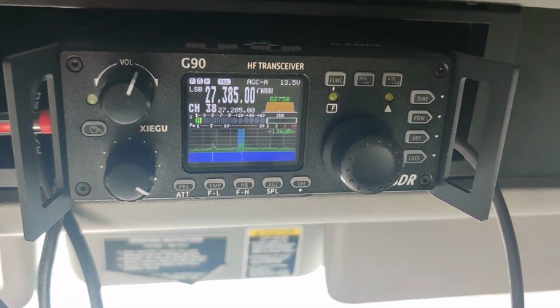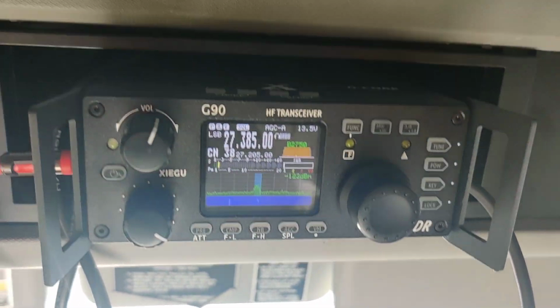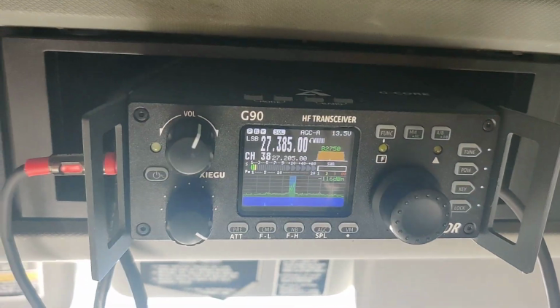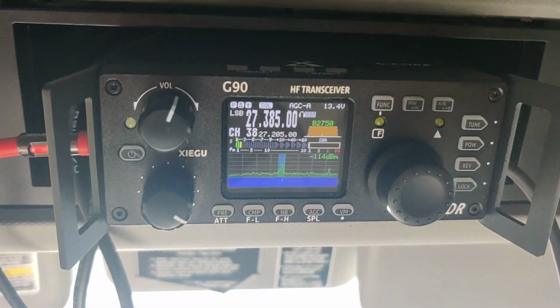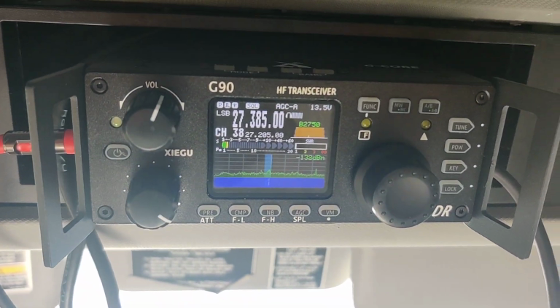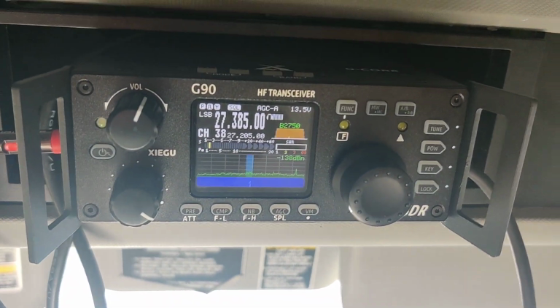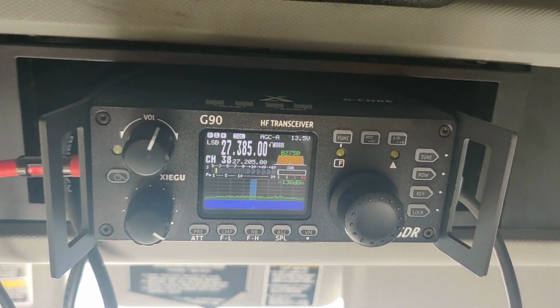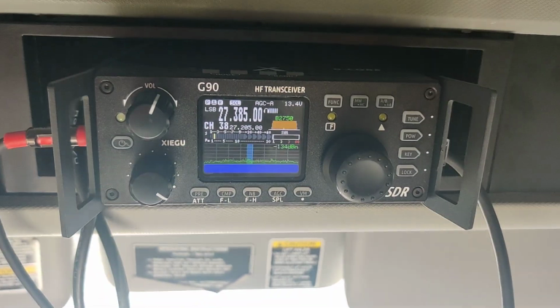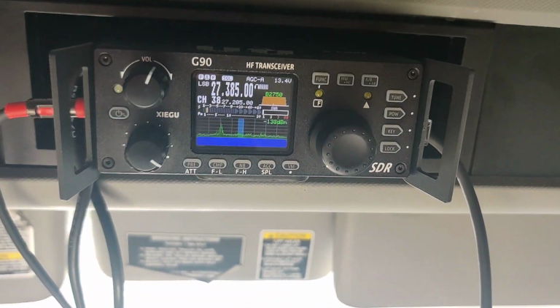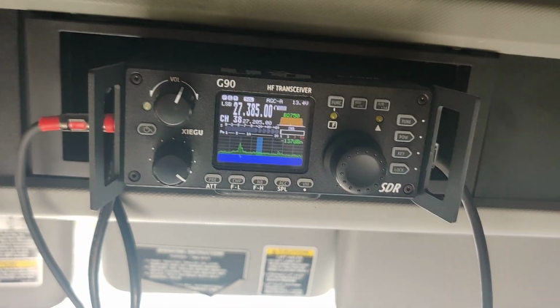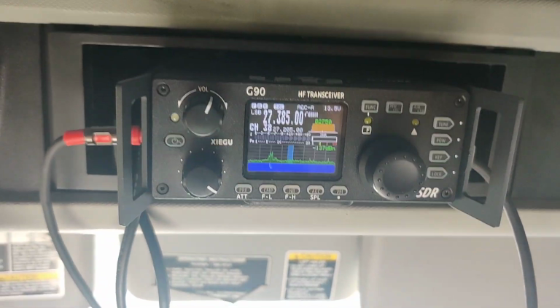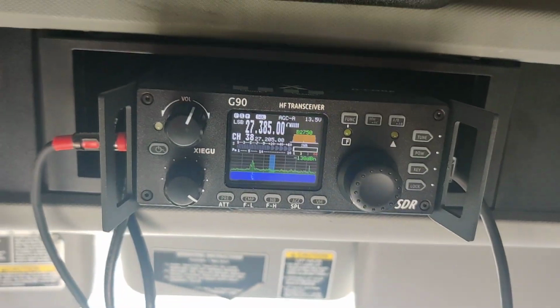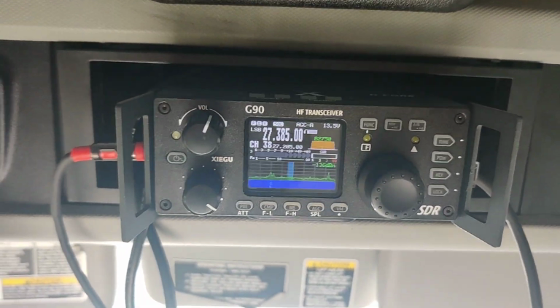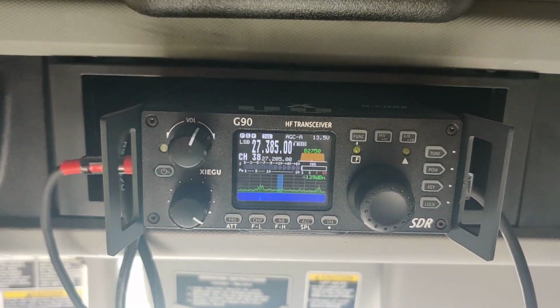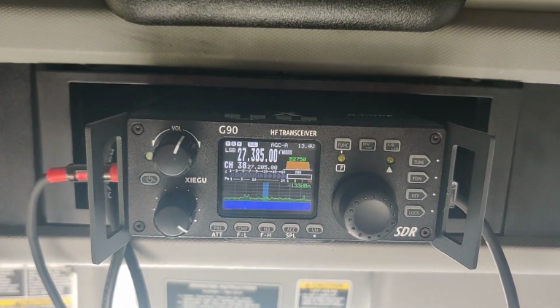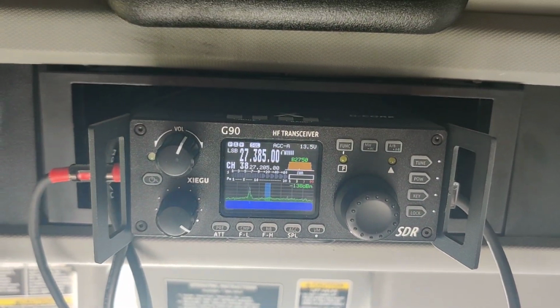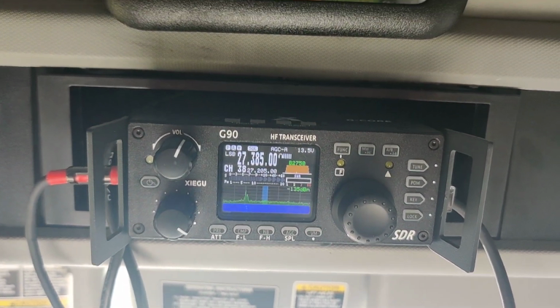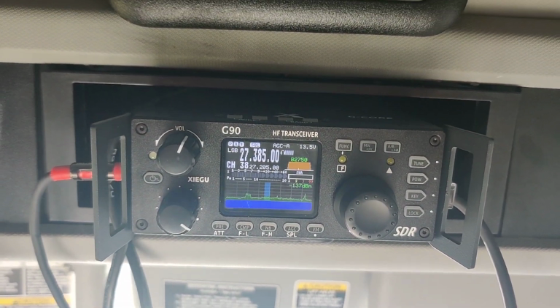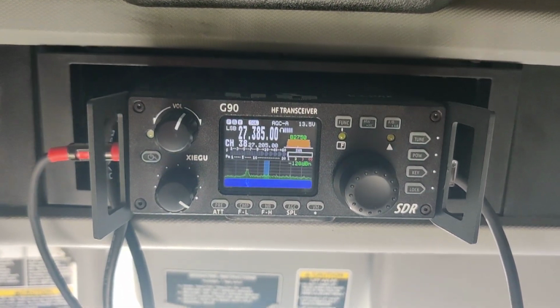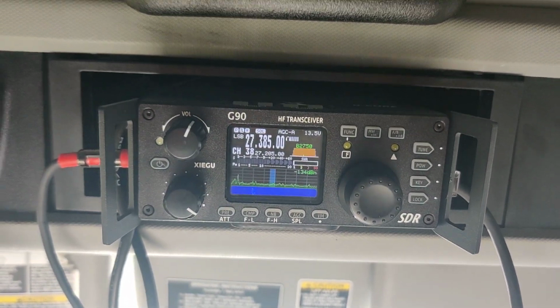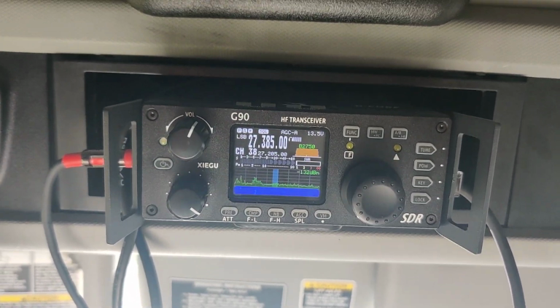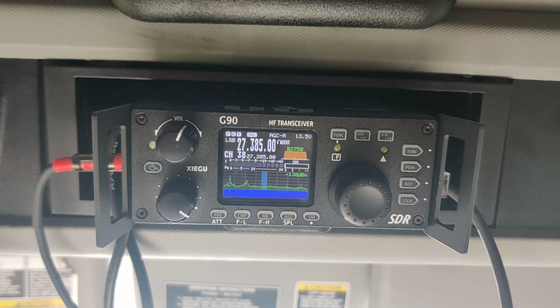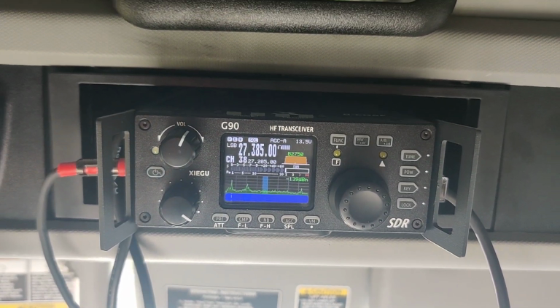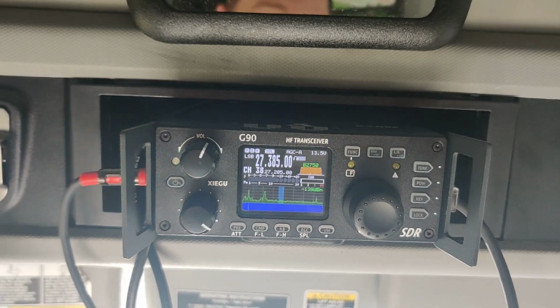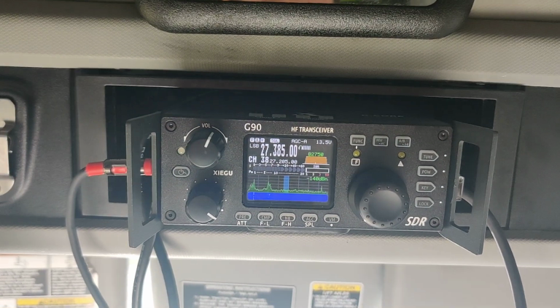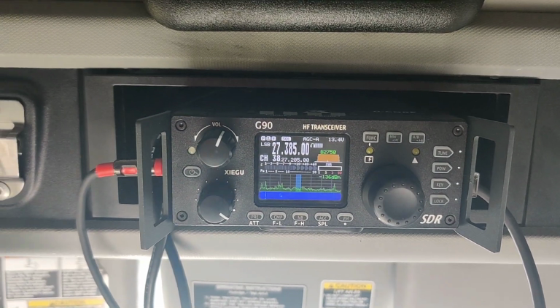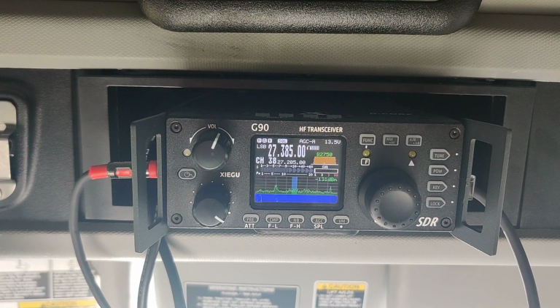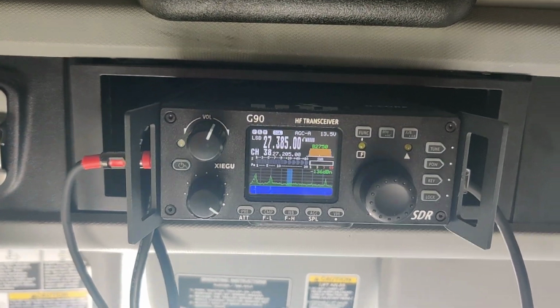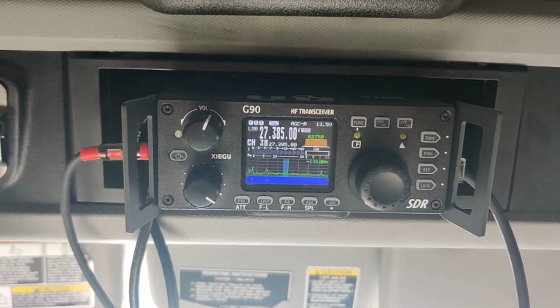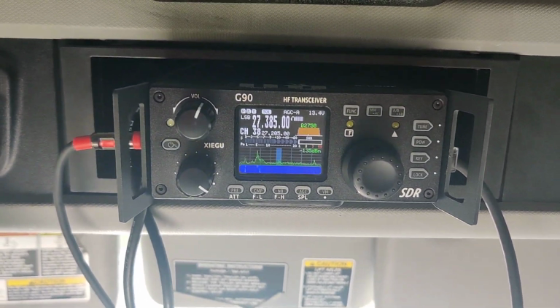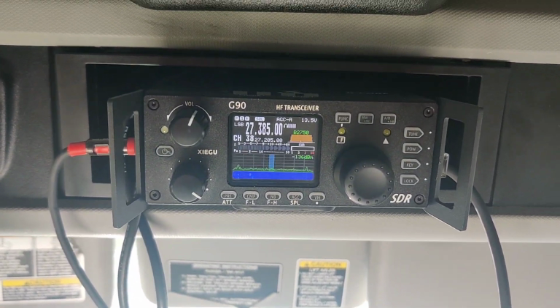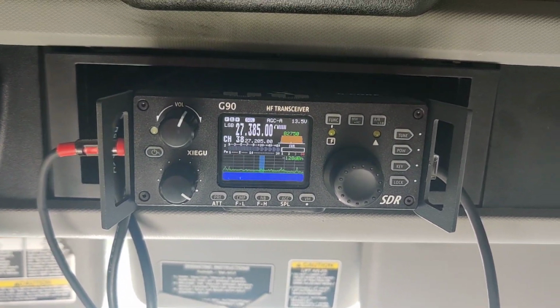You guys need to get a G90. Screw all those dinosaur CB radios. You need to get one of these — it is amazing for truck drivers.